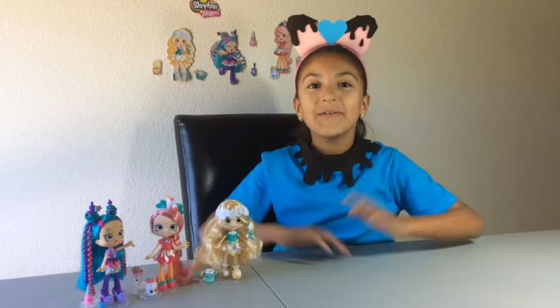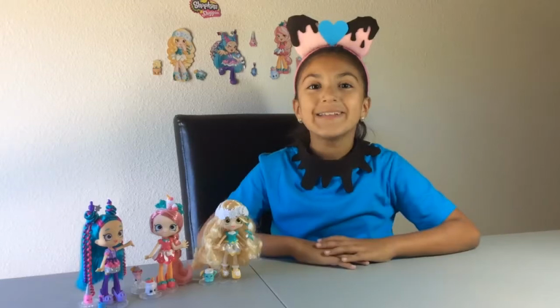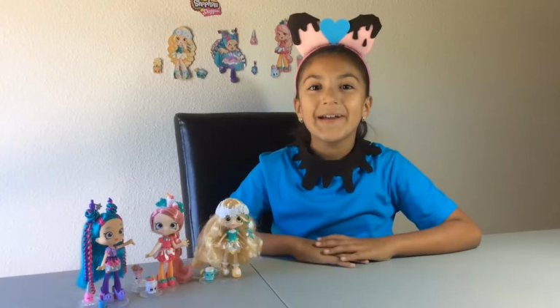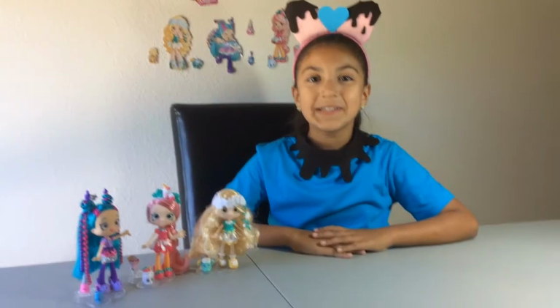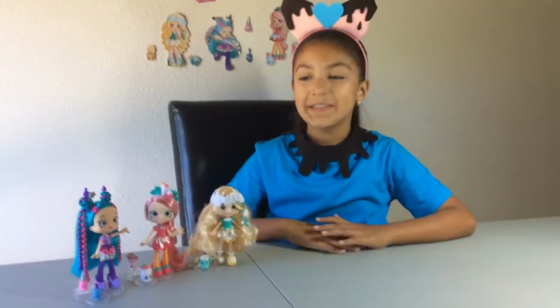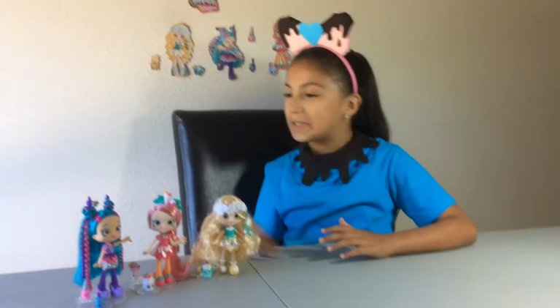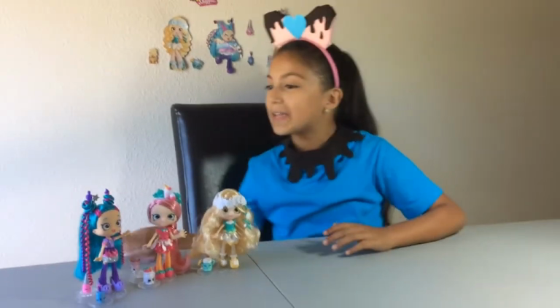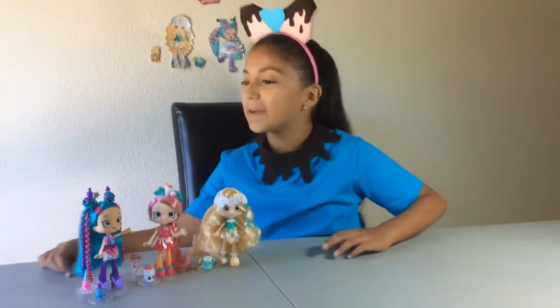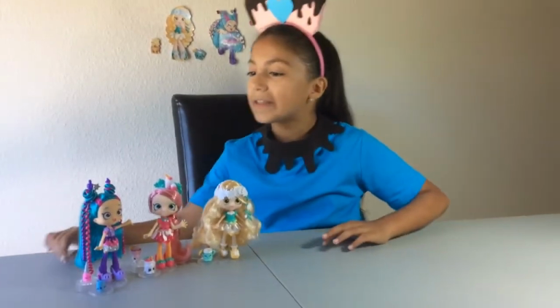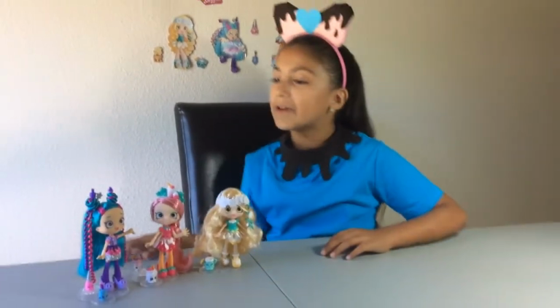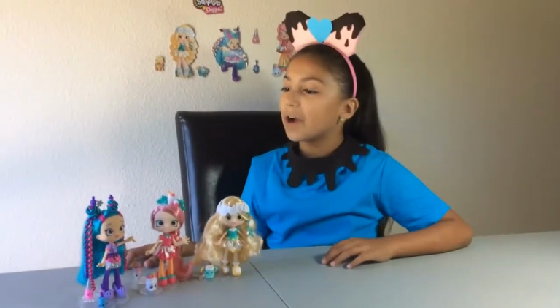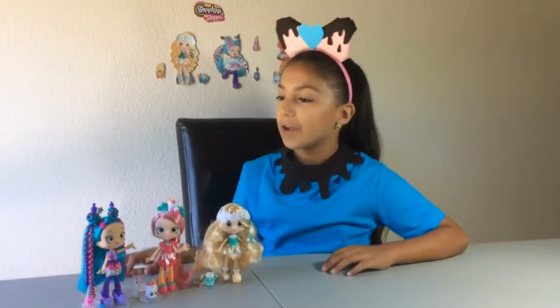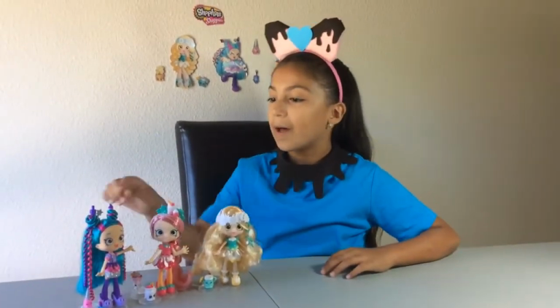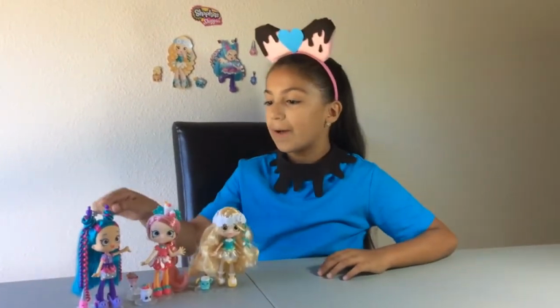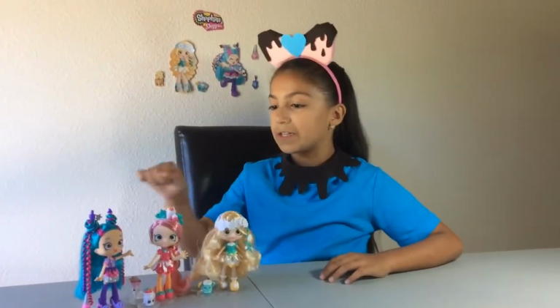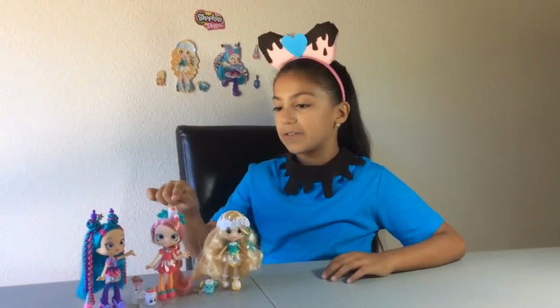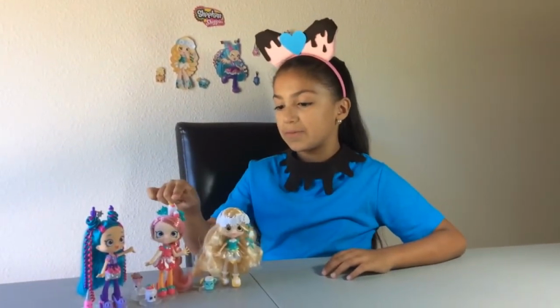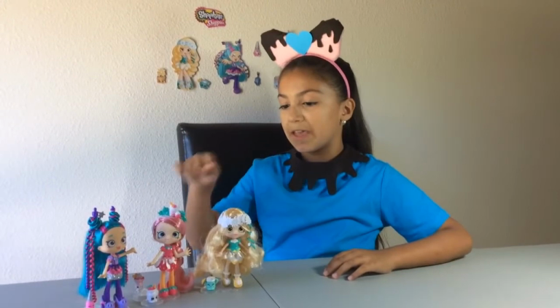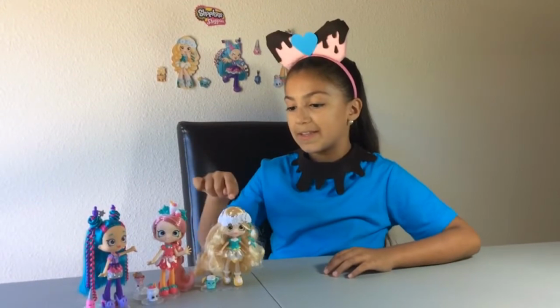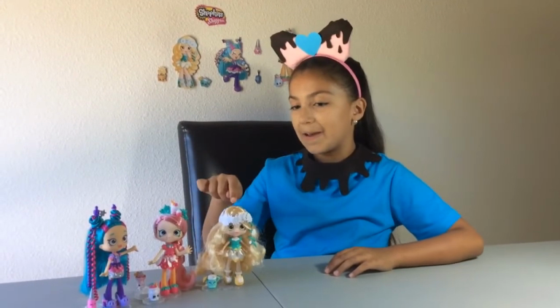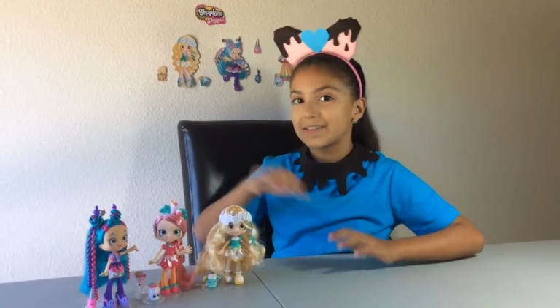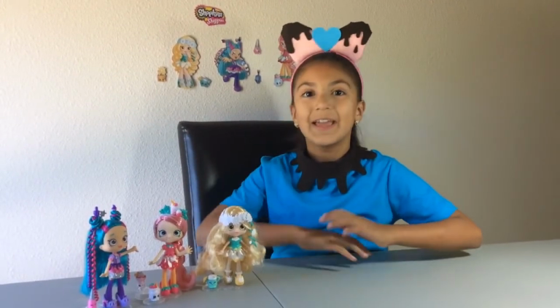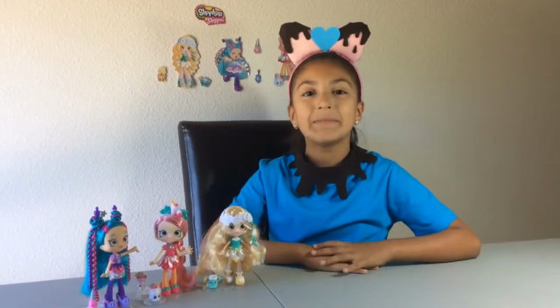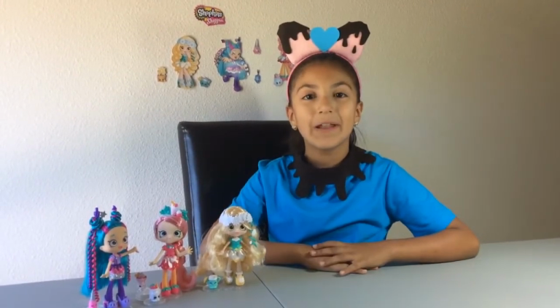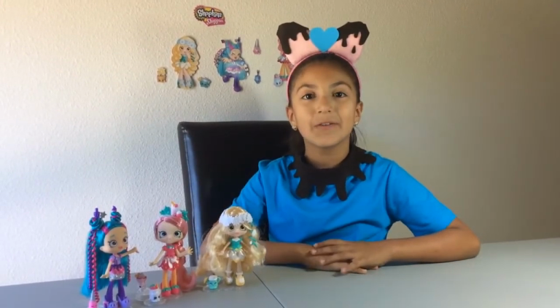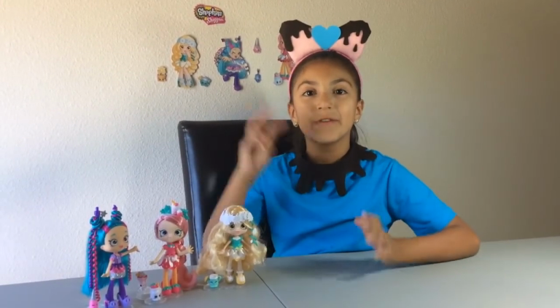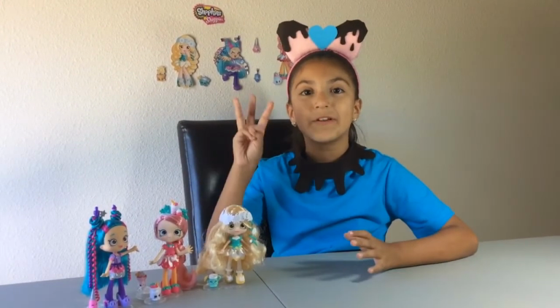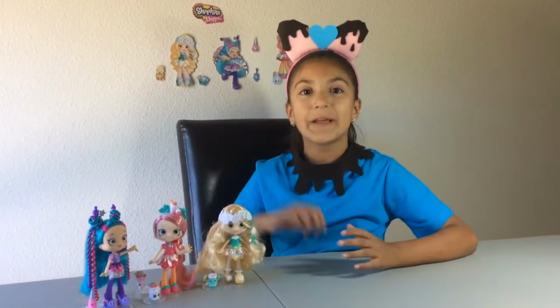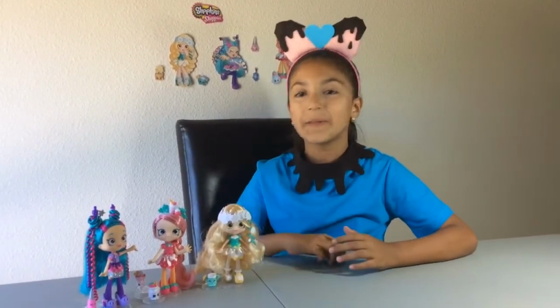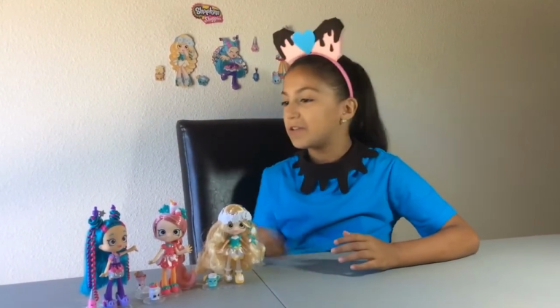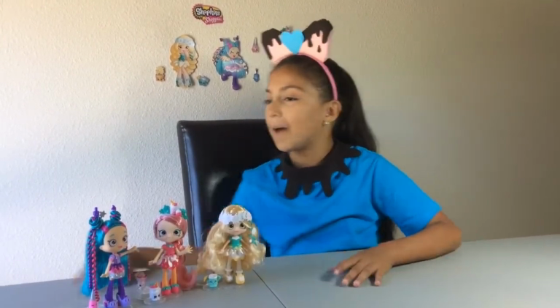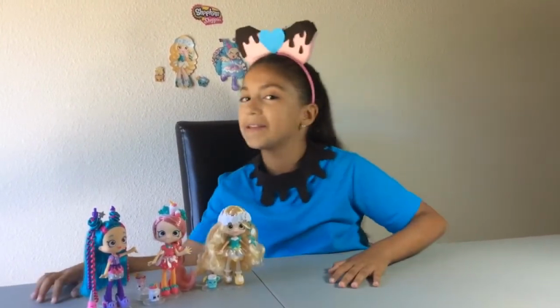Hi everyone! Today I'm going to show you these new Shopee dolls, which are Polly Polly's, Lucy Smoothie, and Daisy Puddles. And do you remember any of the three videos when I opened the new Shopees?